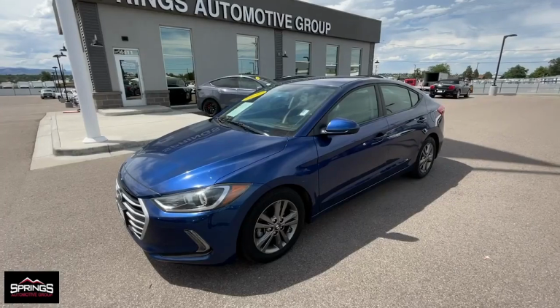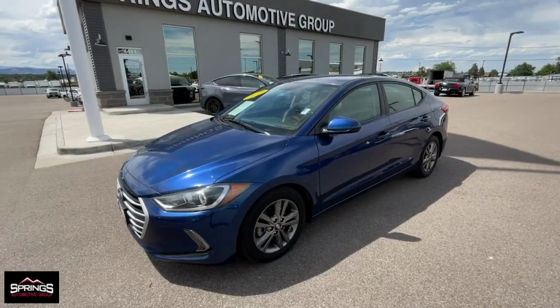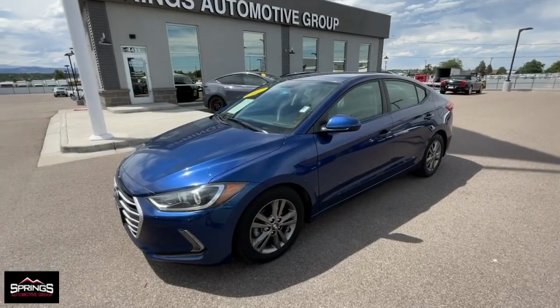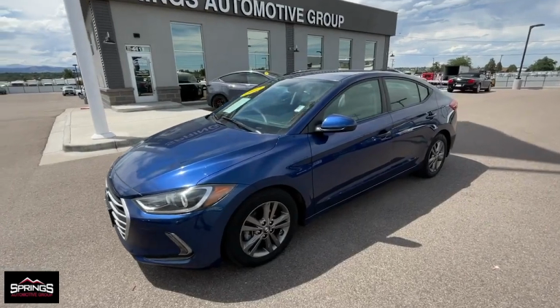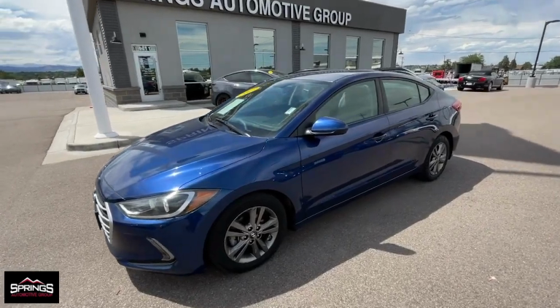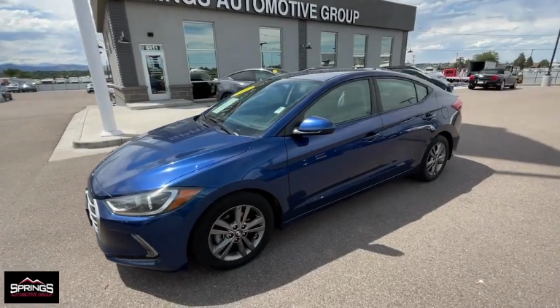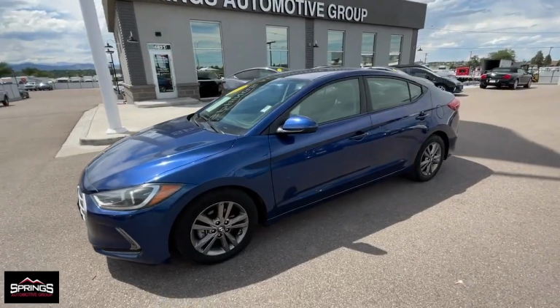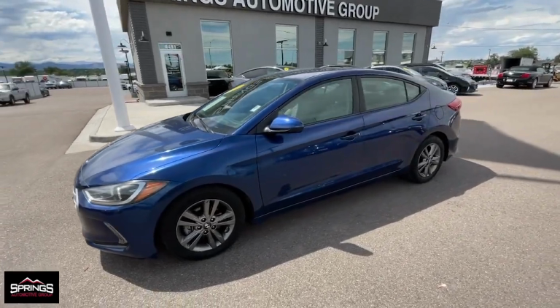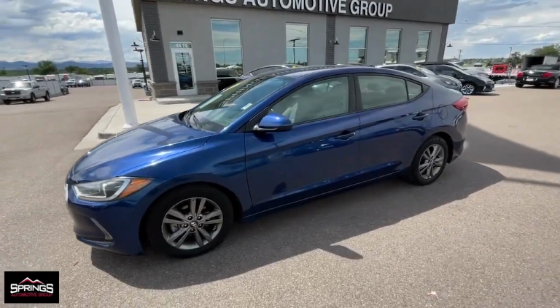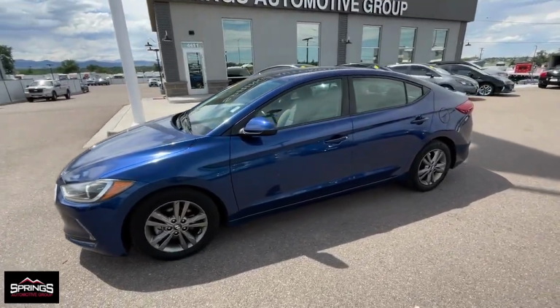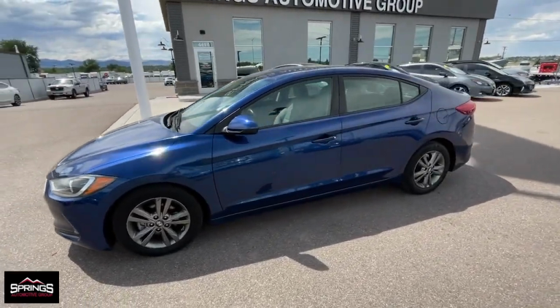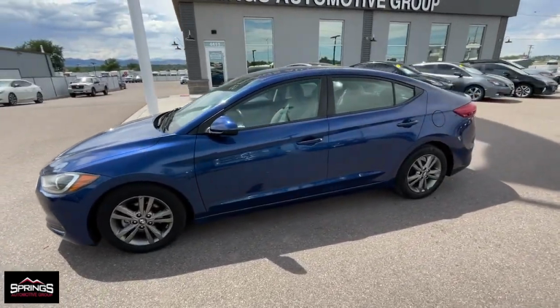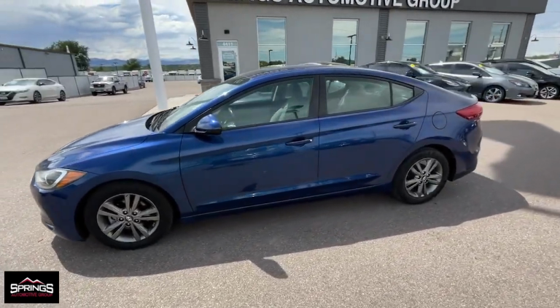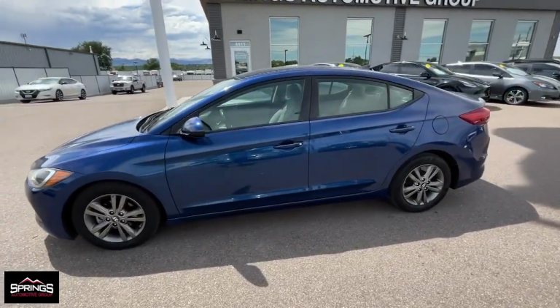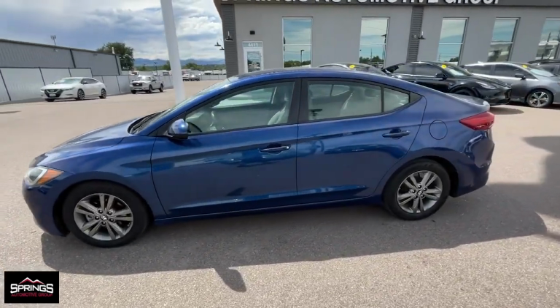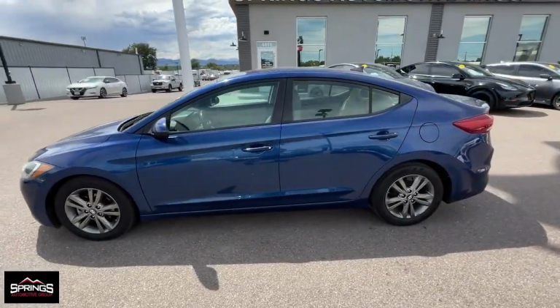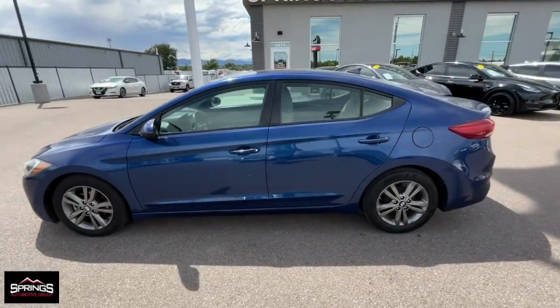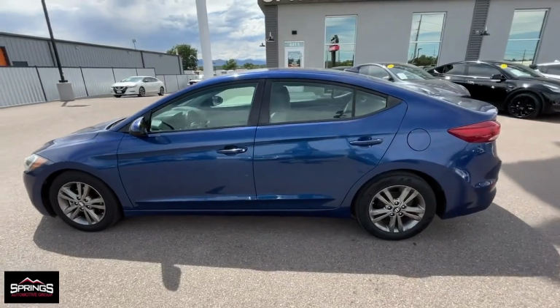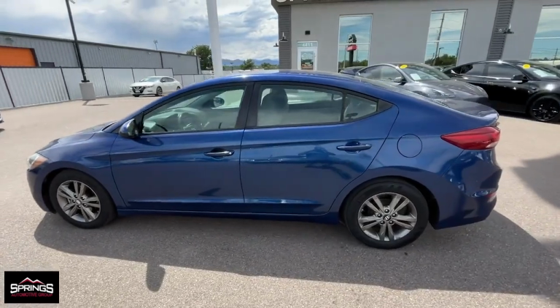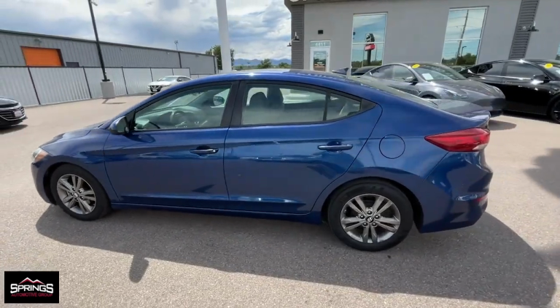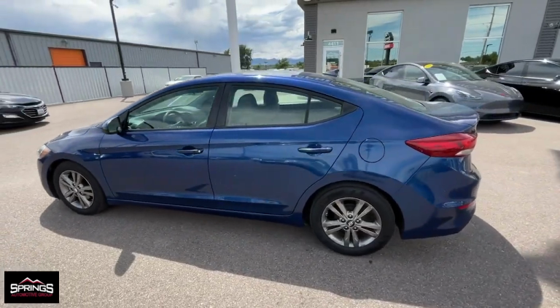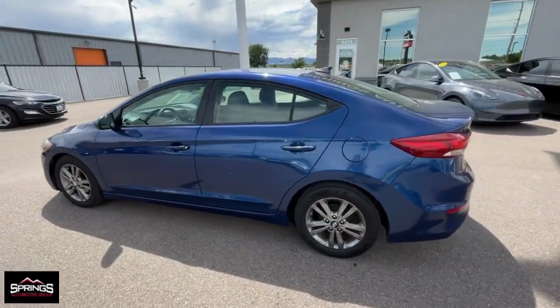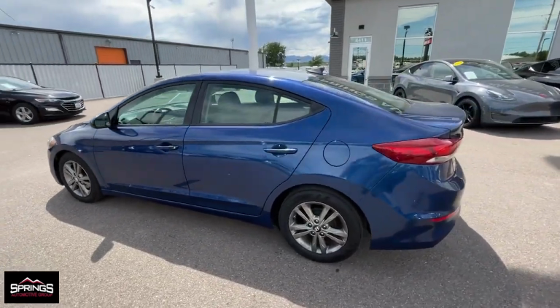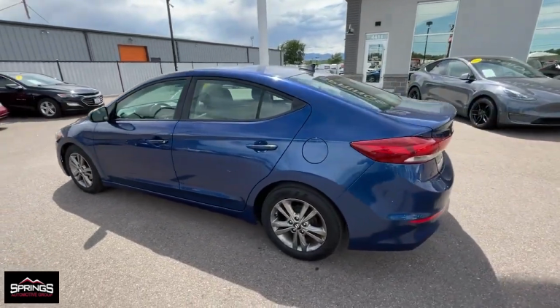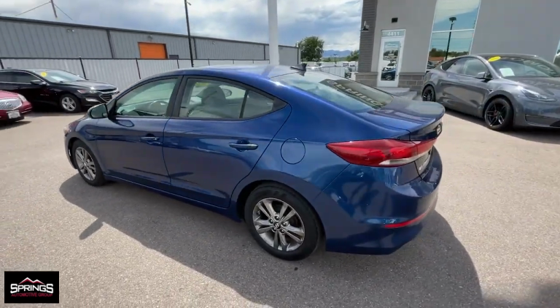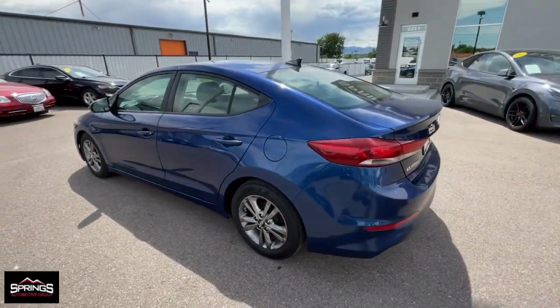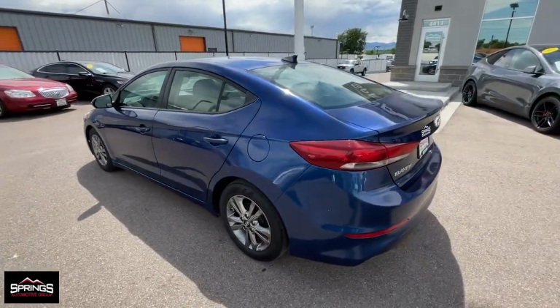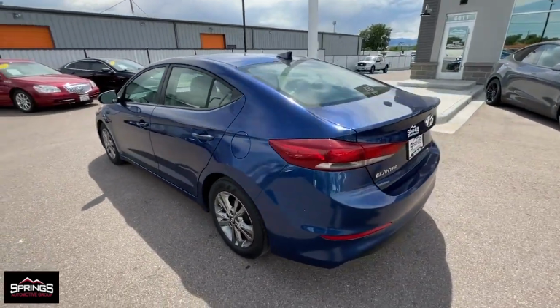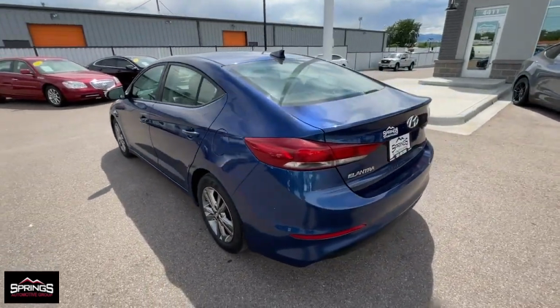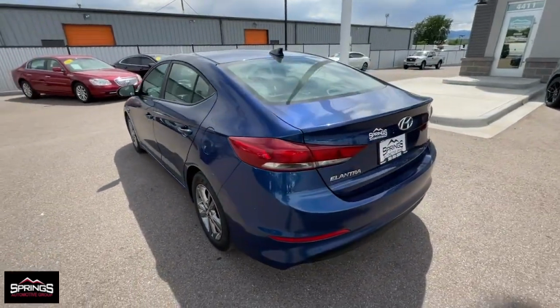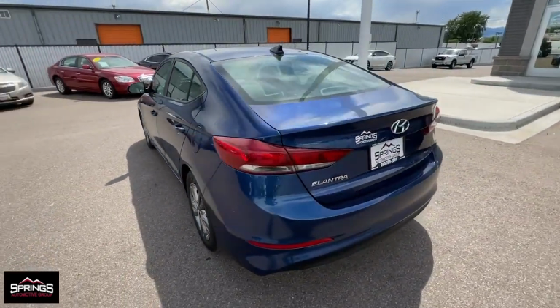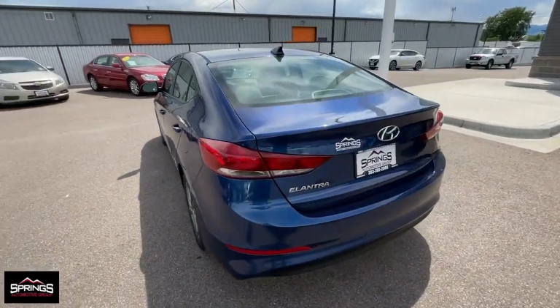Picture yourself in the 2017 Hyundai Elantra. With less than 60,000 miles on the odometer, this vehicle stands out from the rest.